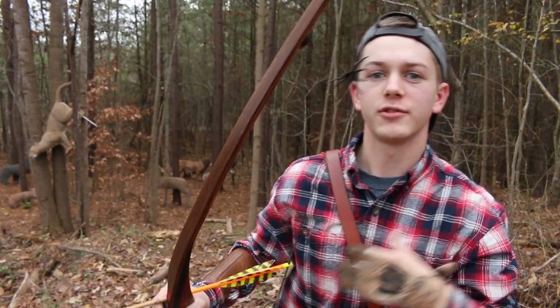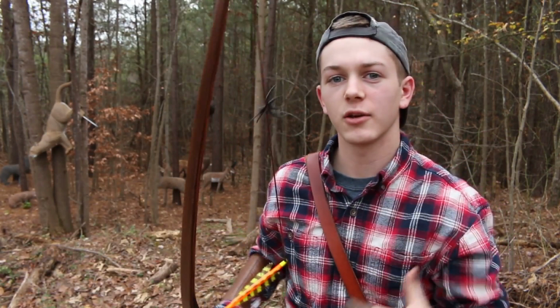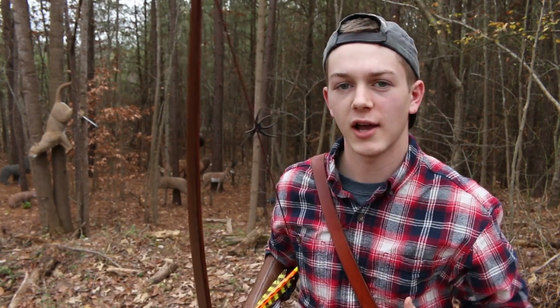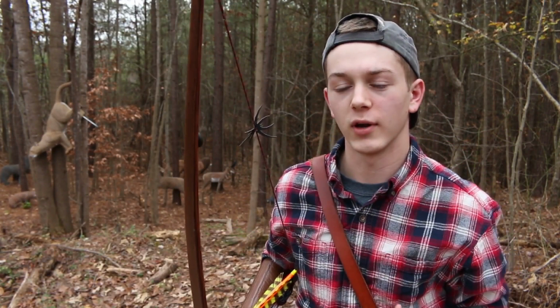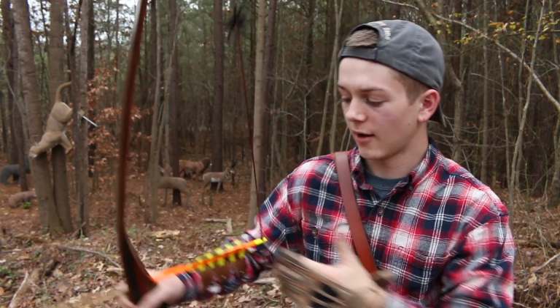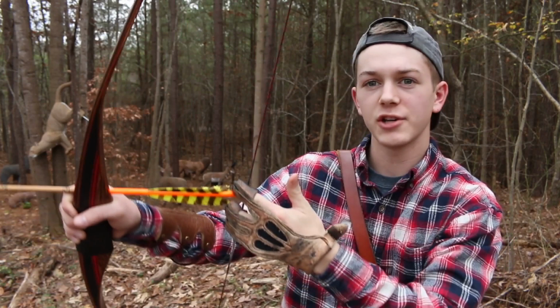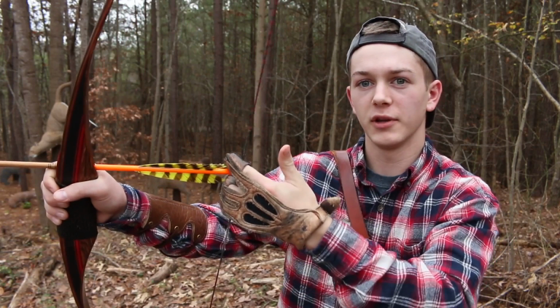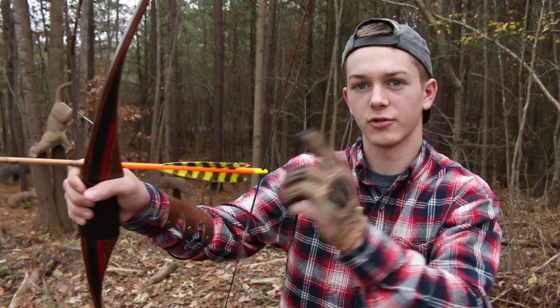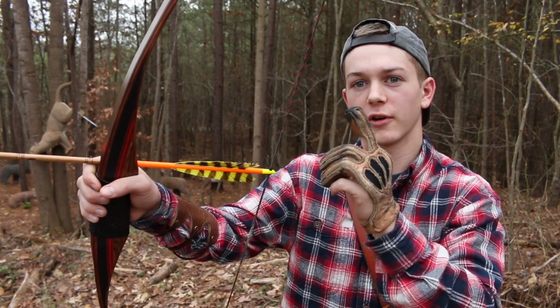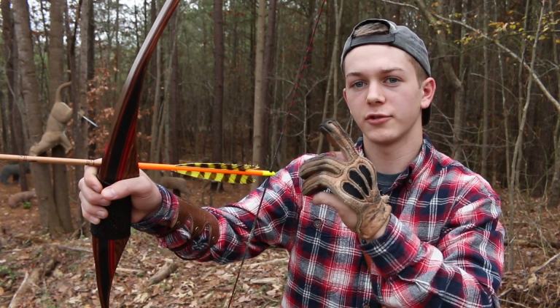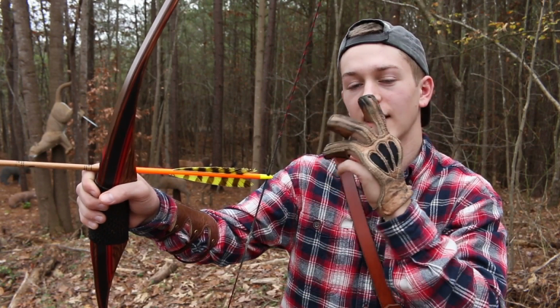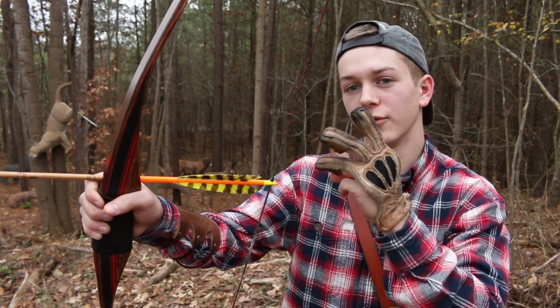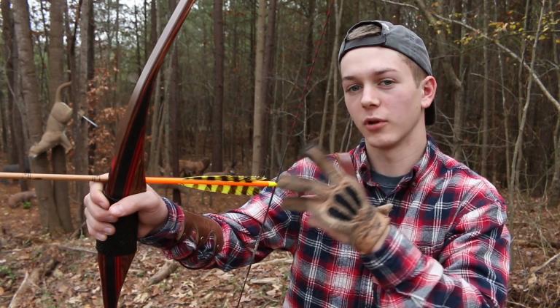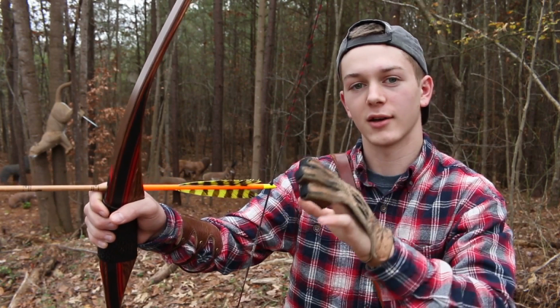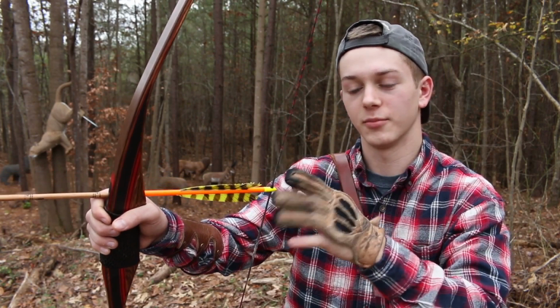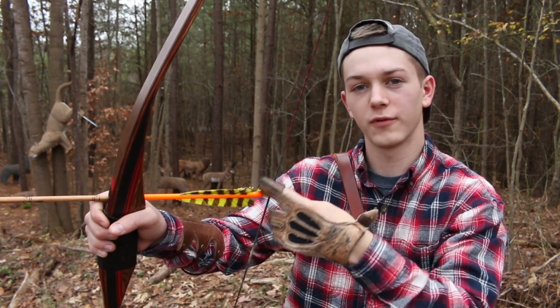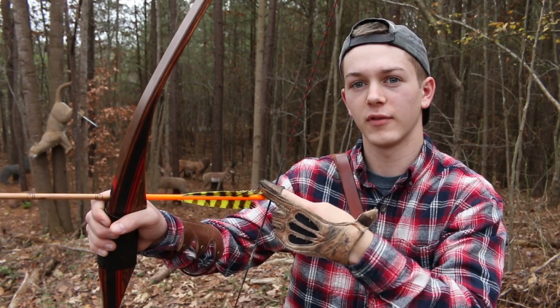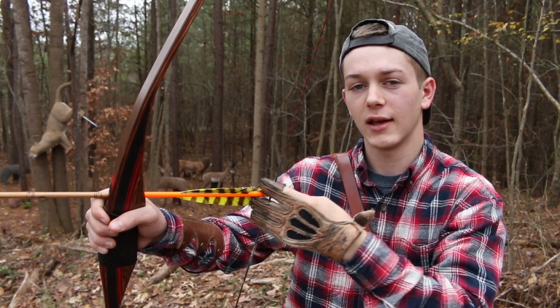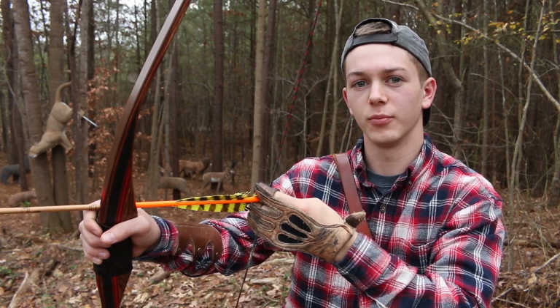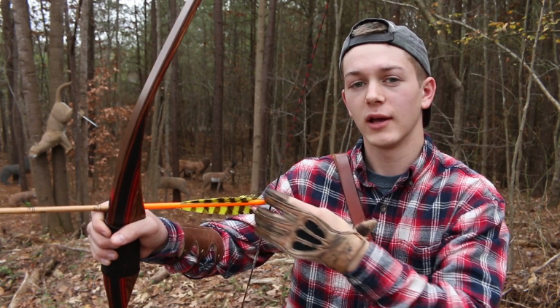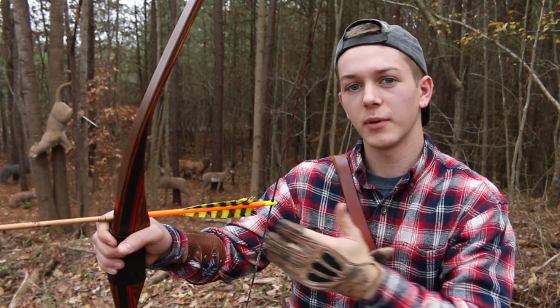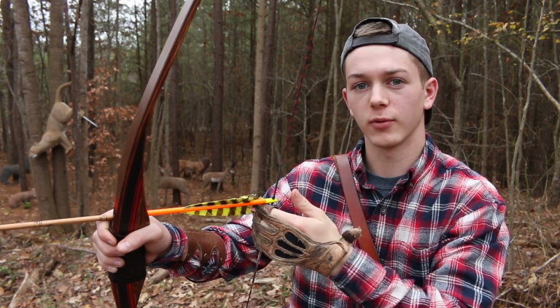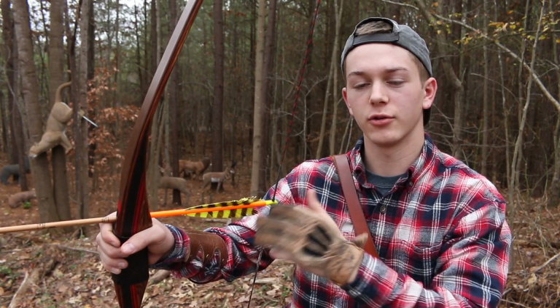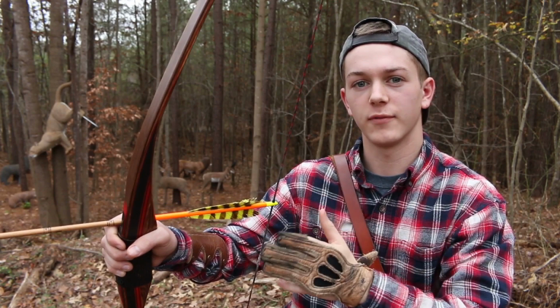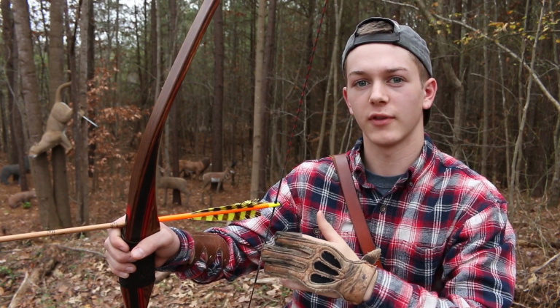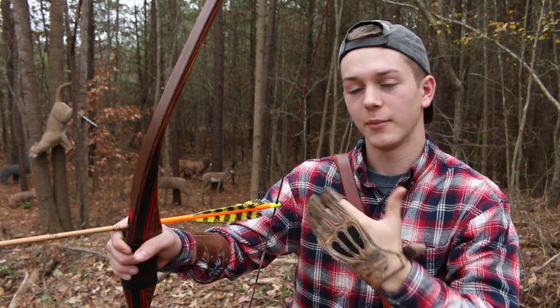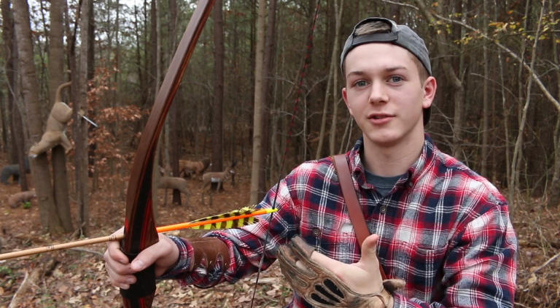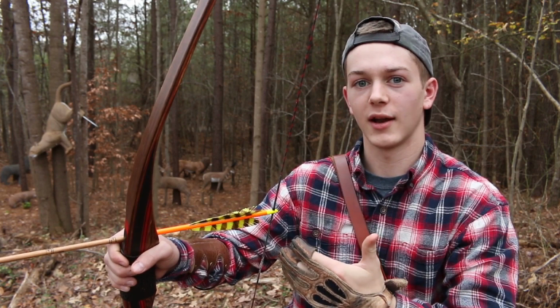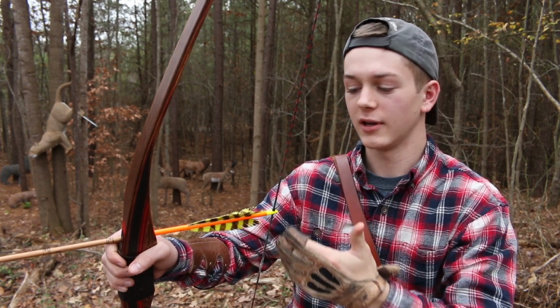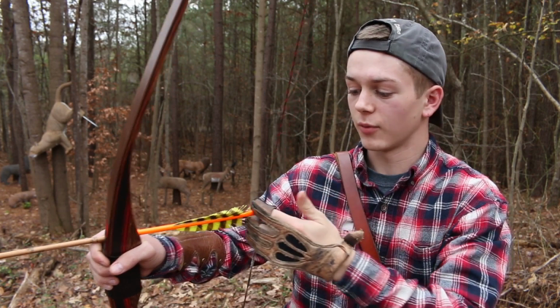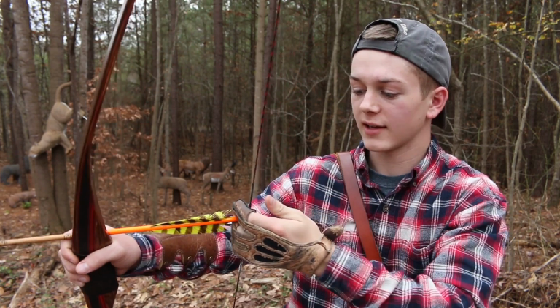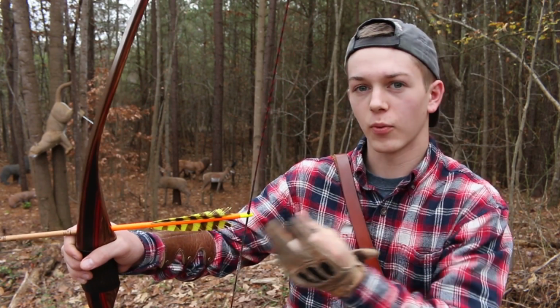So the second one is your anchor point. Now I shoot split fingers — one finger above the knock and two below. Now some people shoot three under; you can look up videos on that, but this is just the way that I do it.